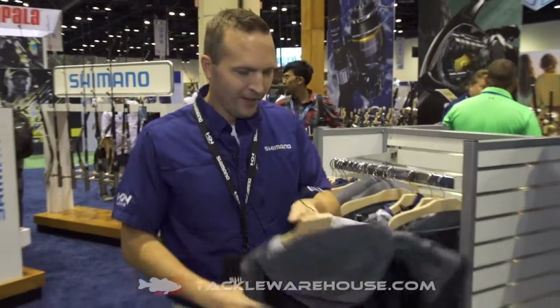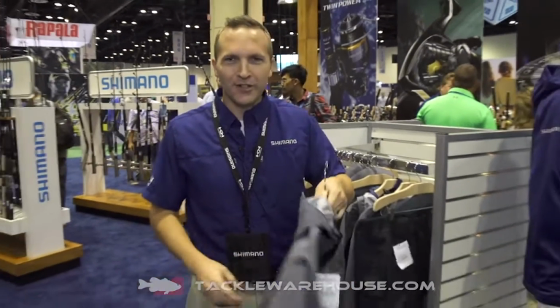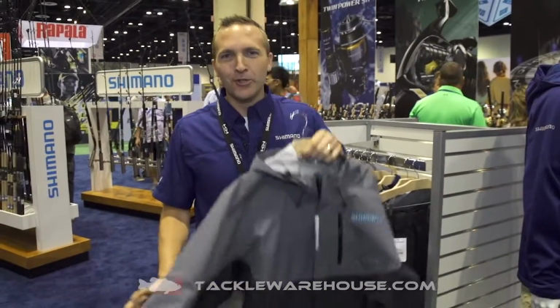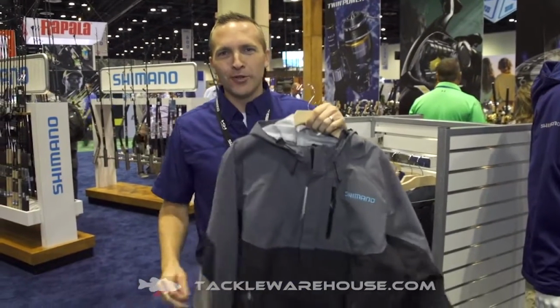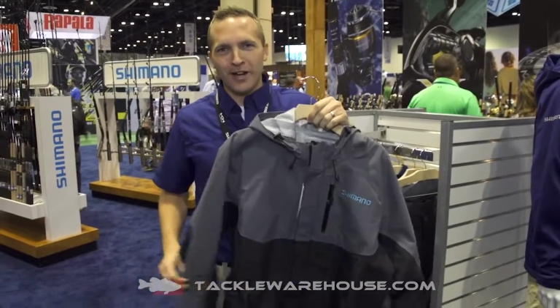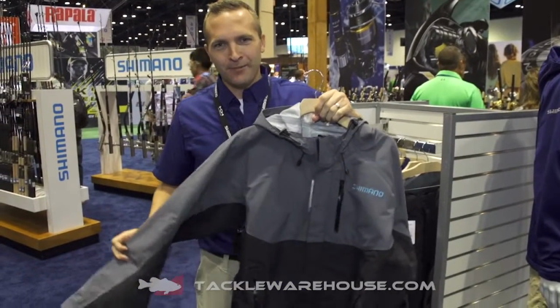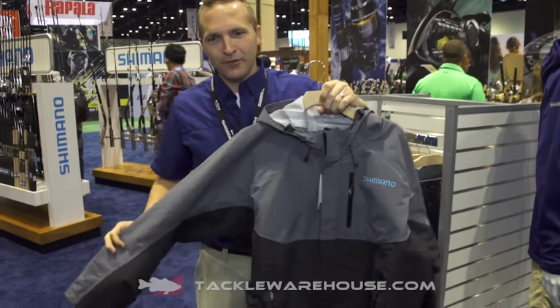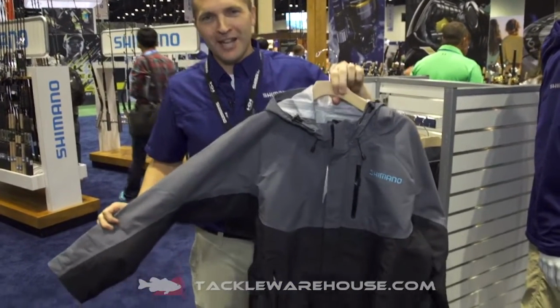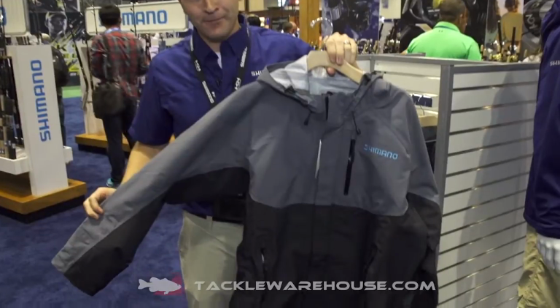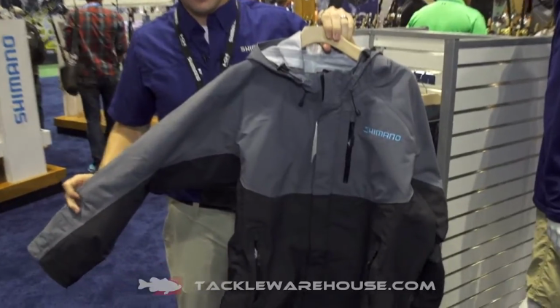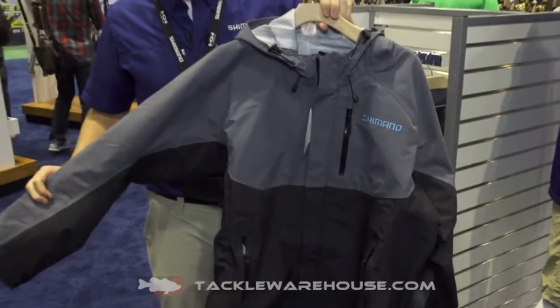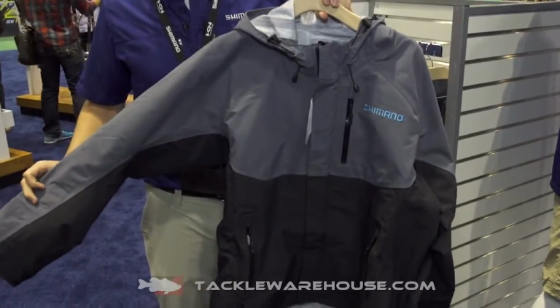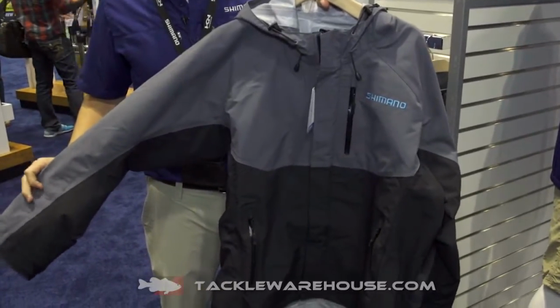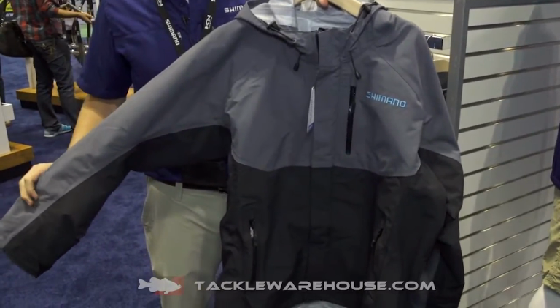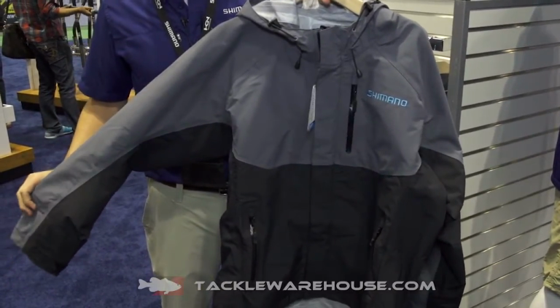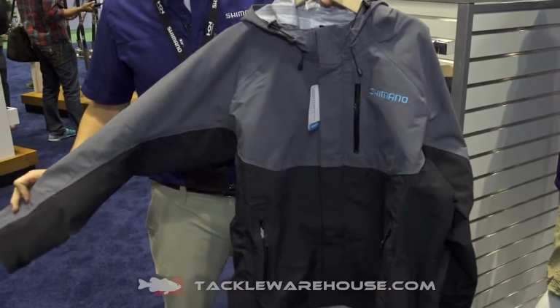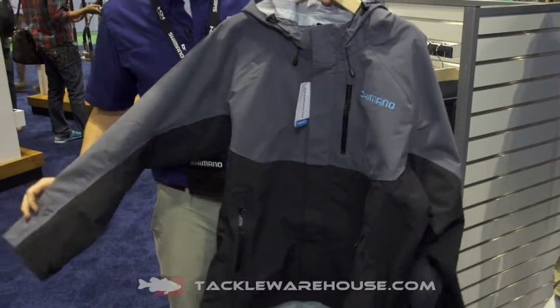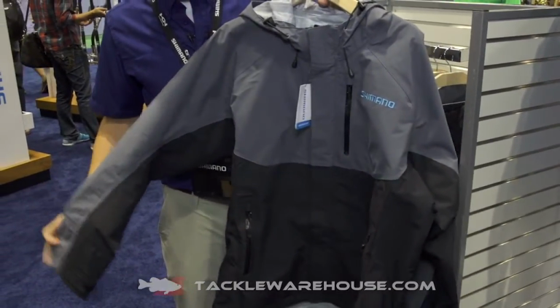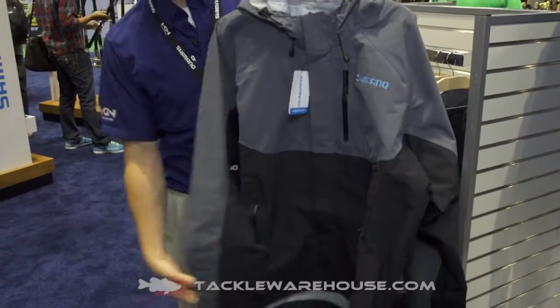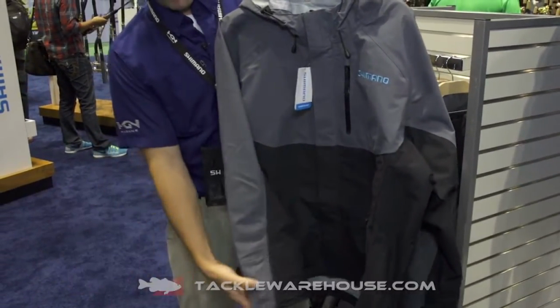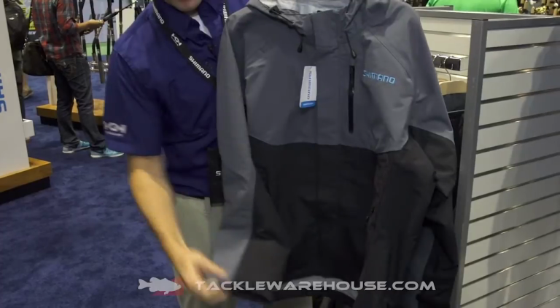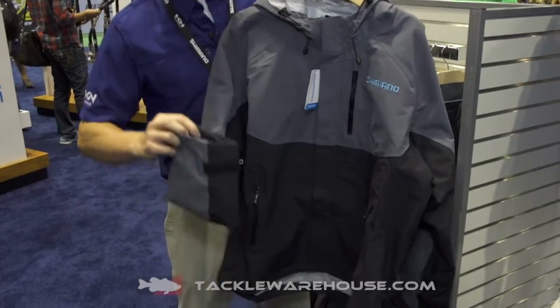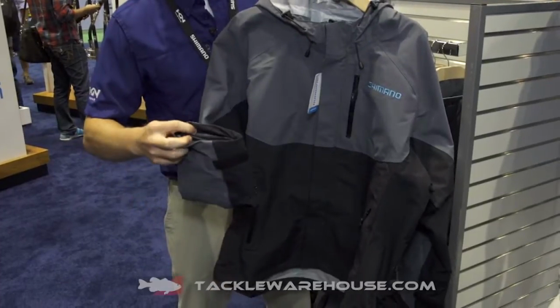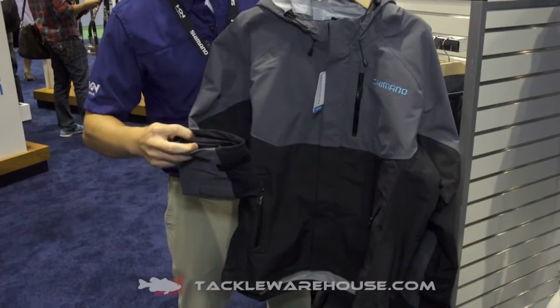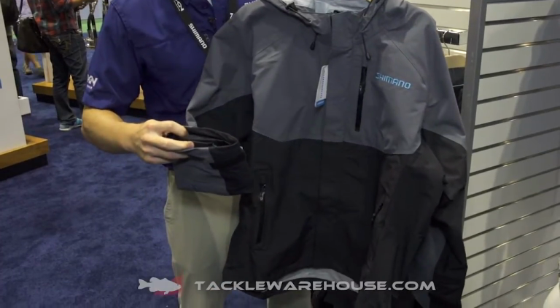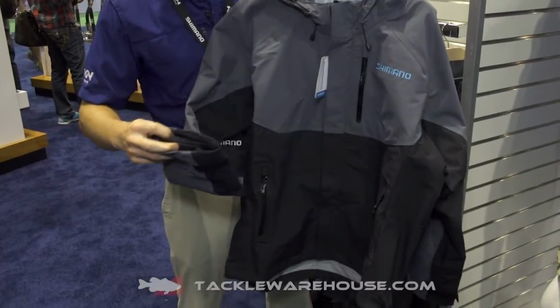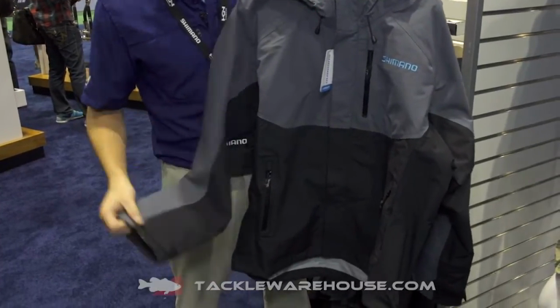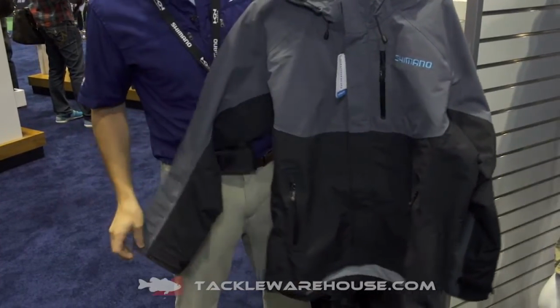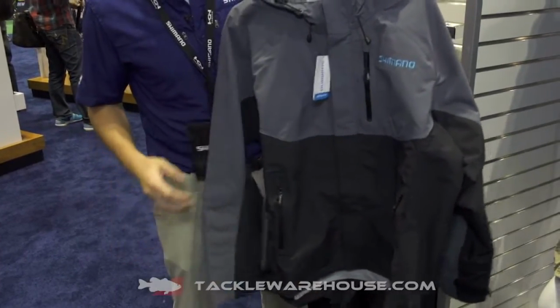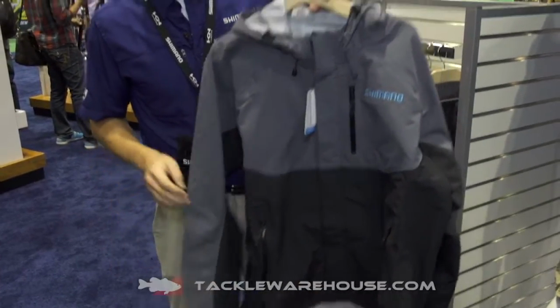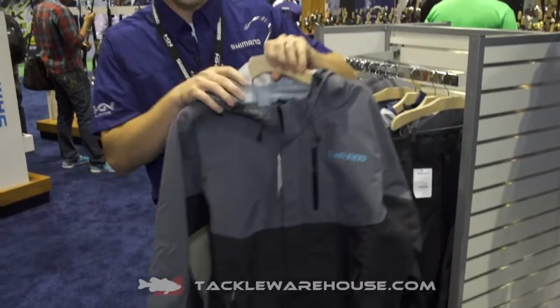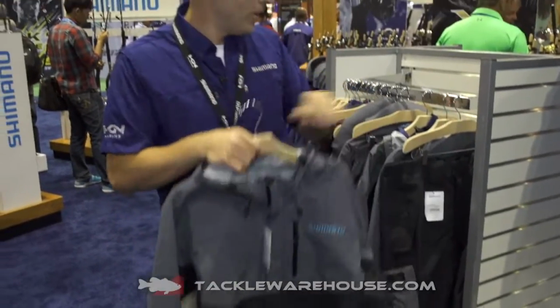This is our new Duro Dry rain jacket. It's three layer material, waterproof. It's got the double cuffs to keep the water out and keep you dry when you're on the water.